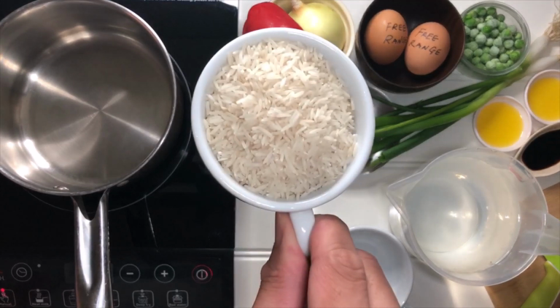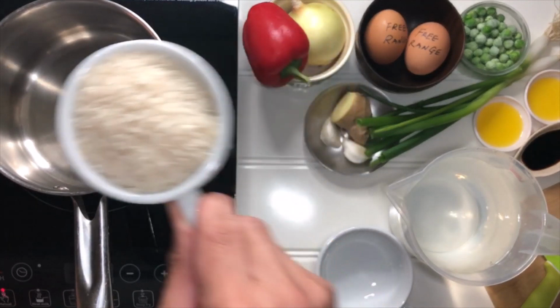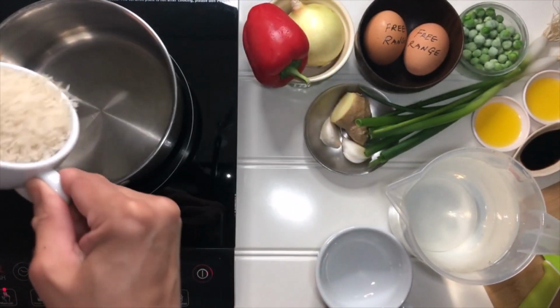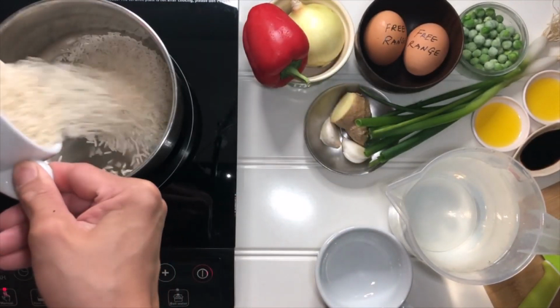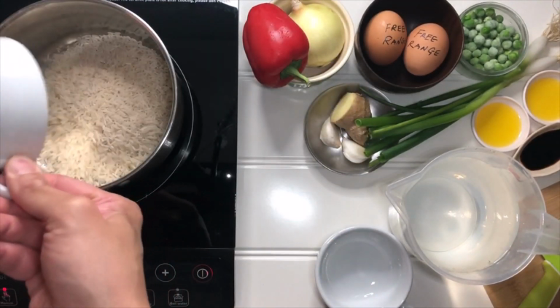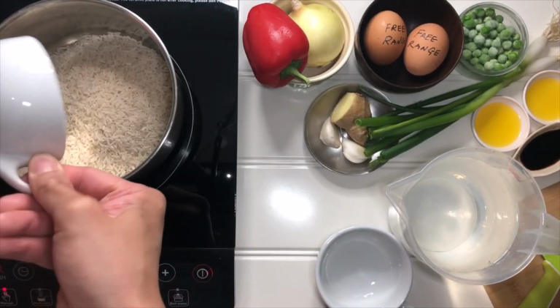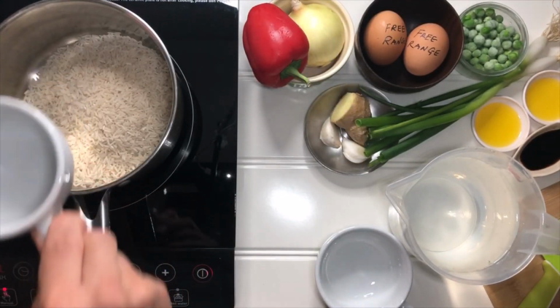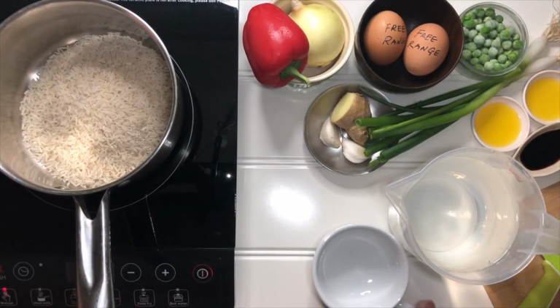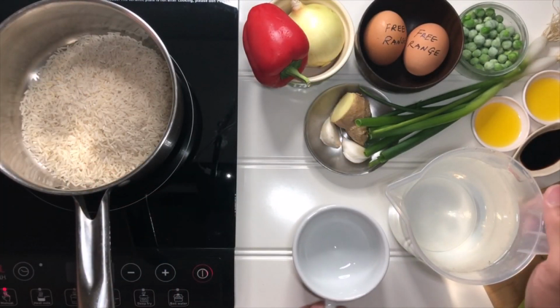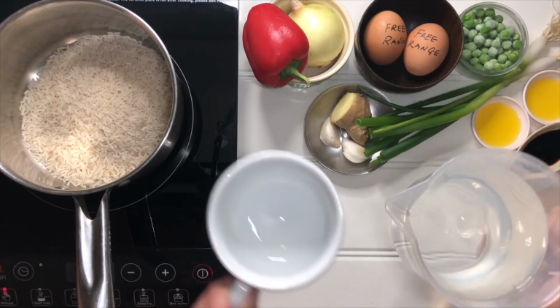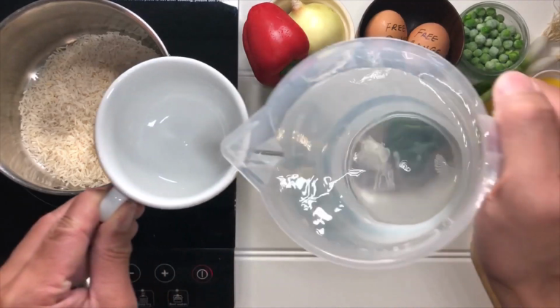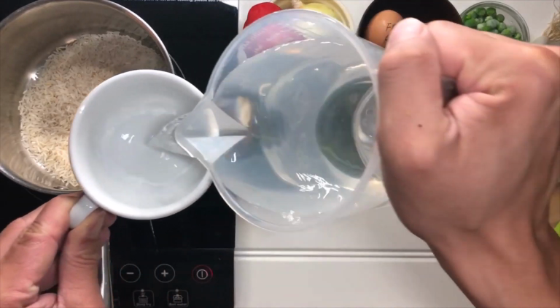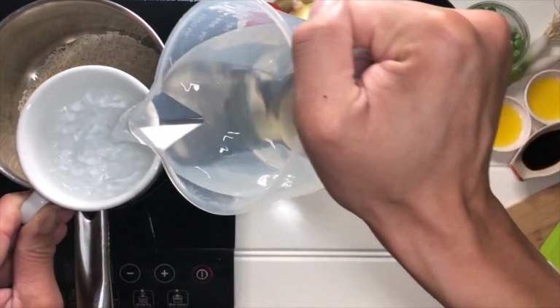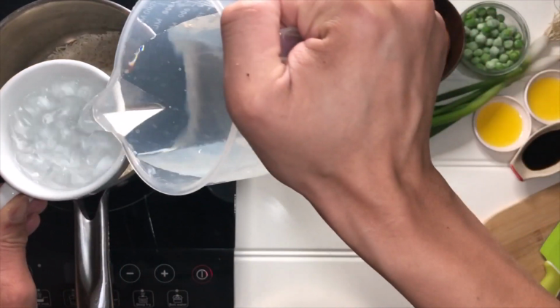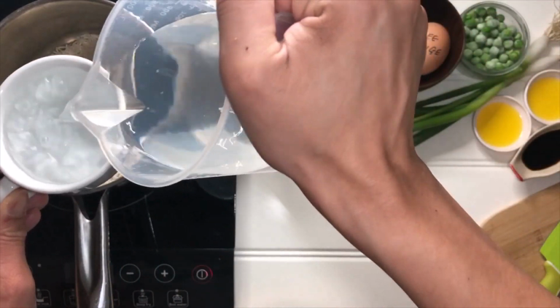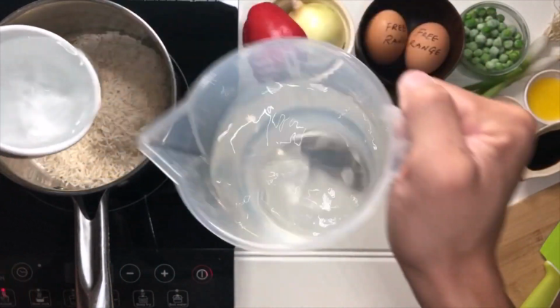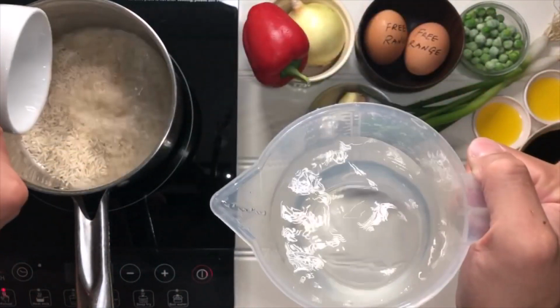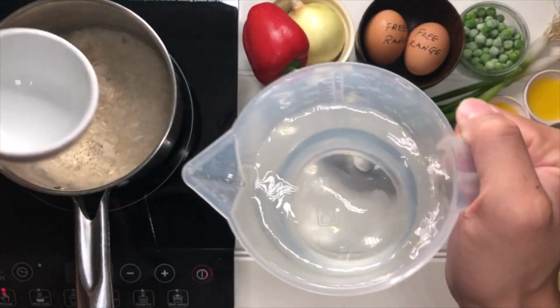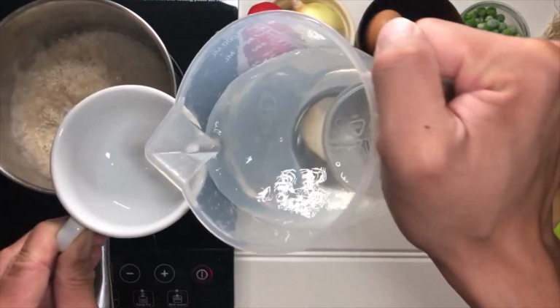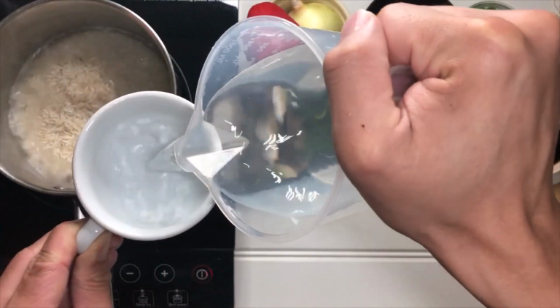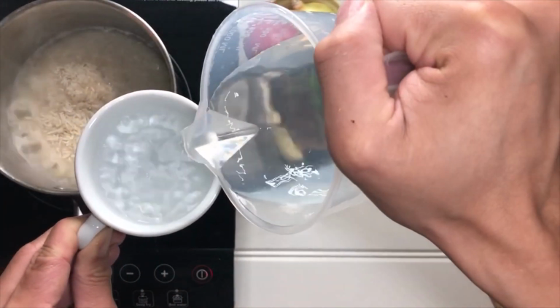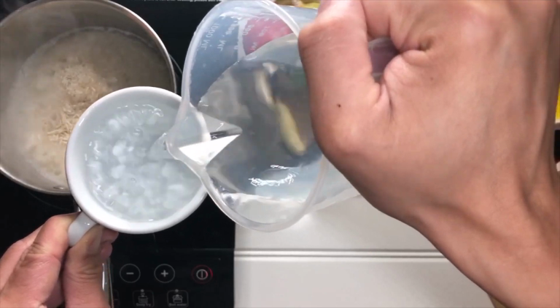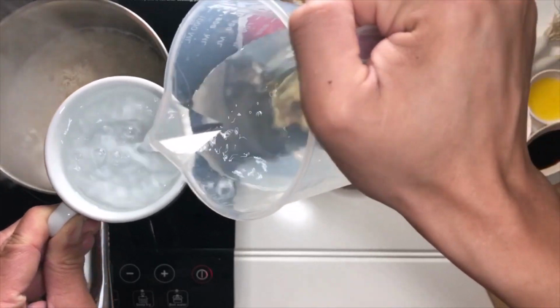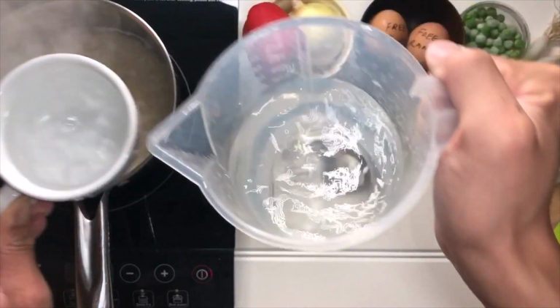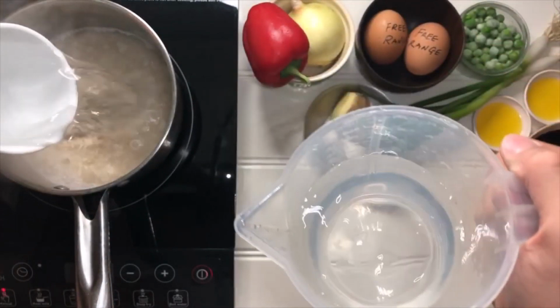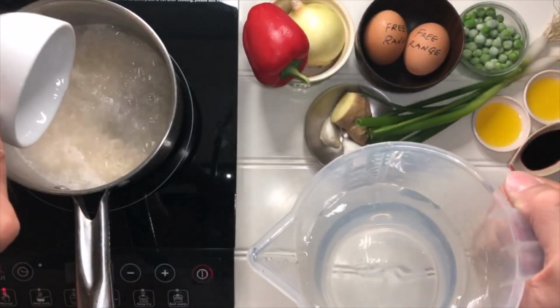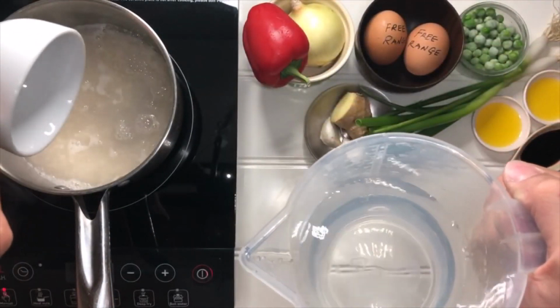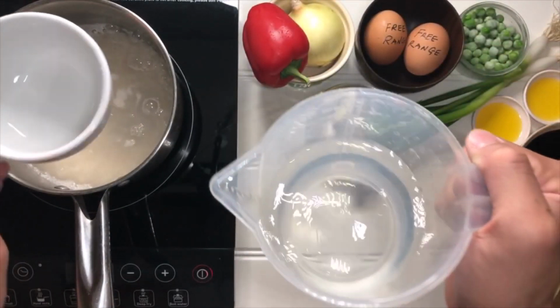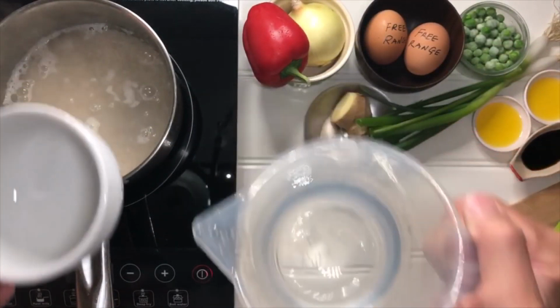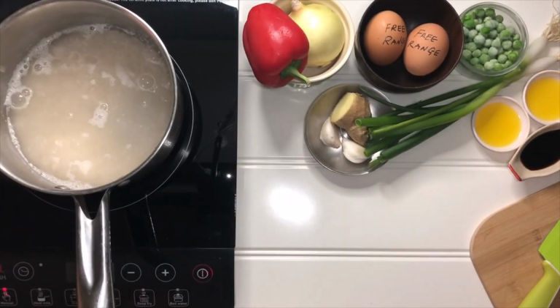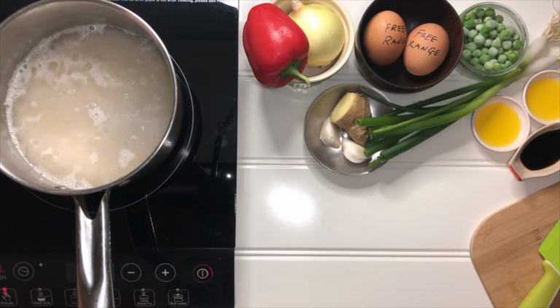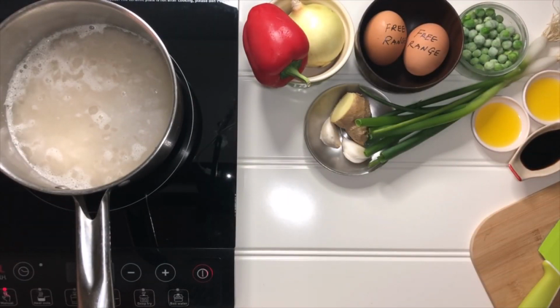First, rice. Add one cup of rice and two cups of water. I'm using tea cups for measuring. This is the first time I've not washed my rice — very nervous and hope this is gonna be okay.